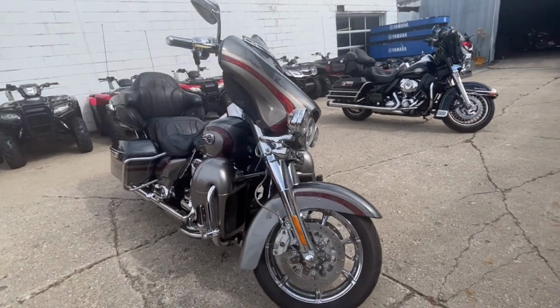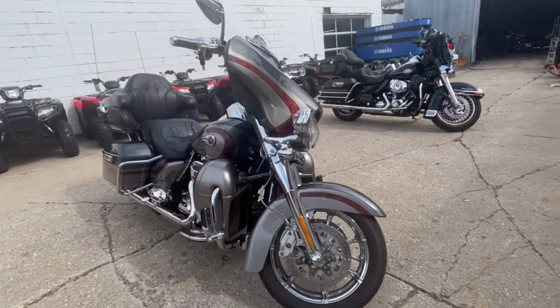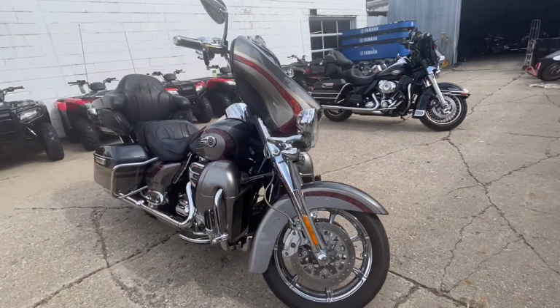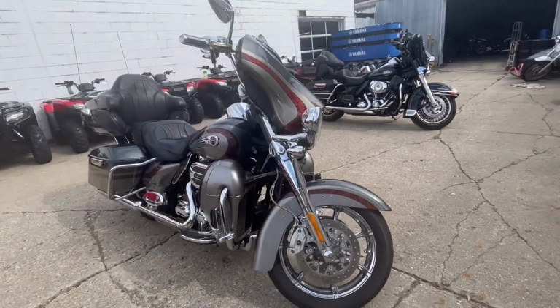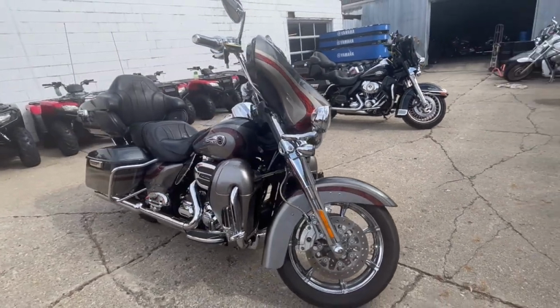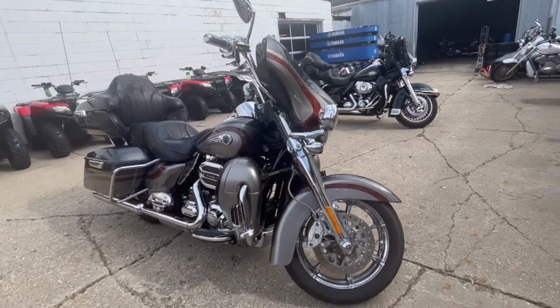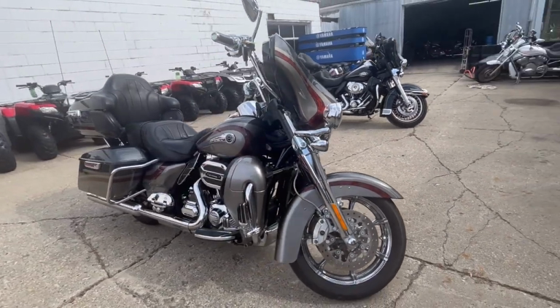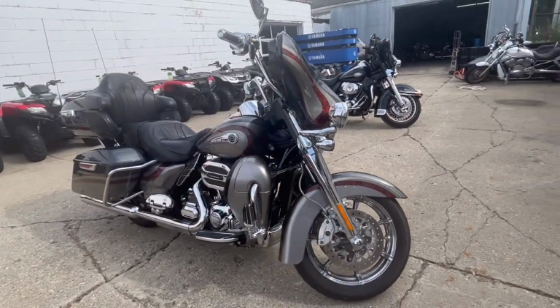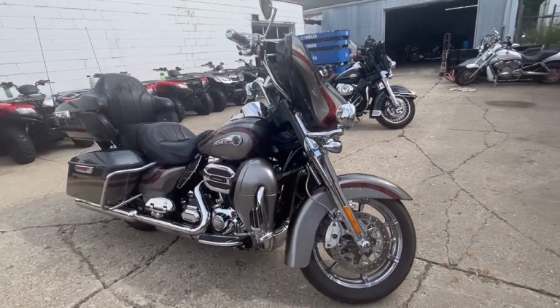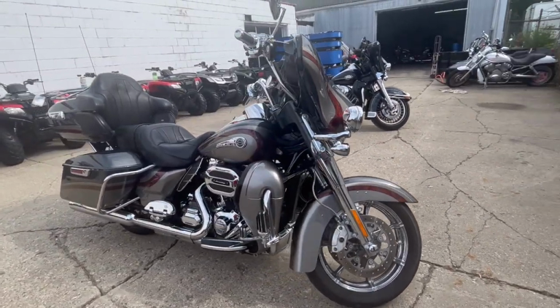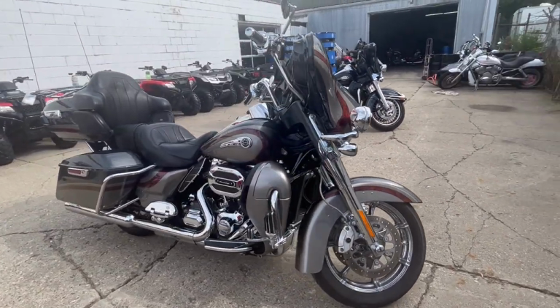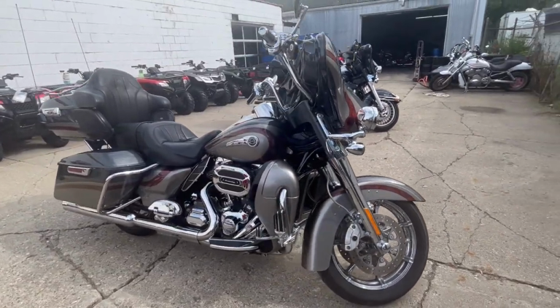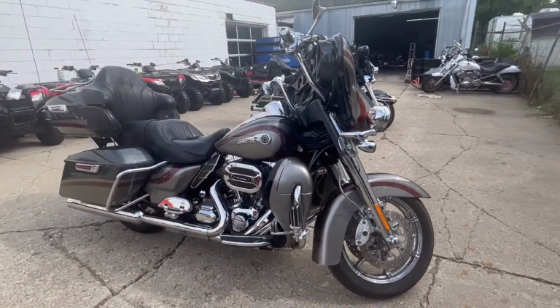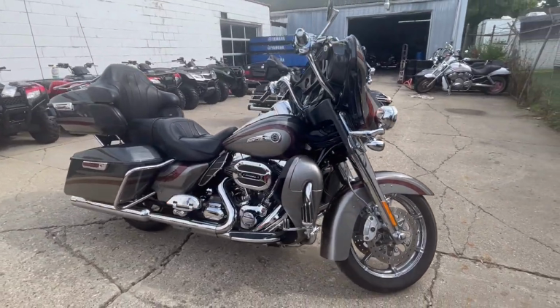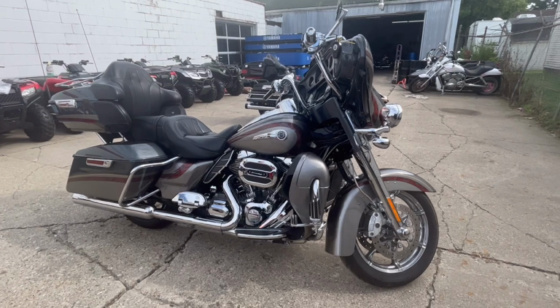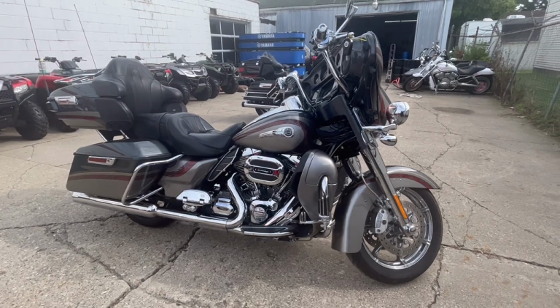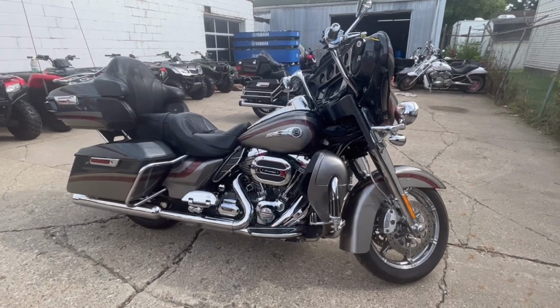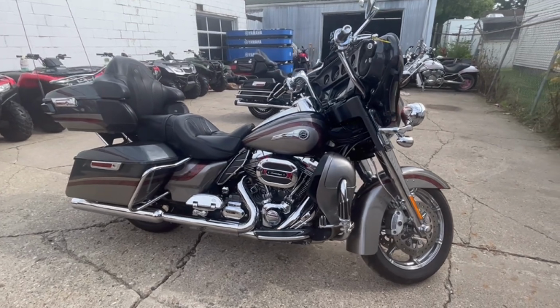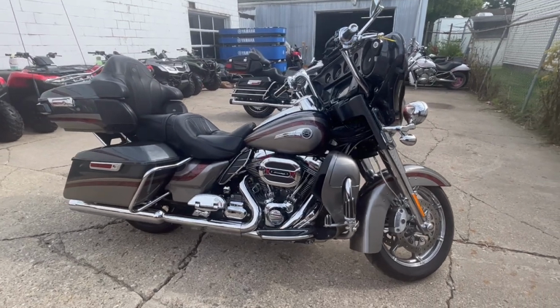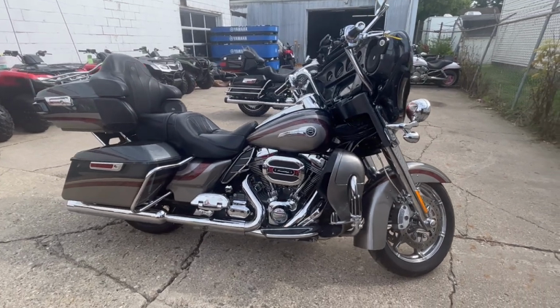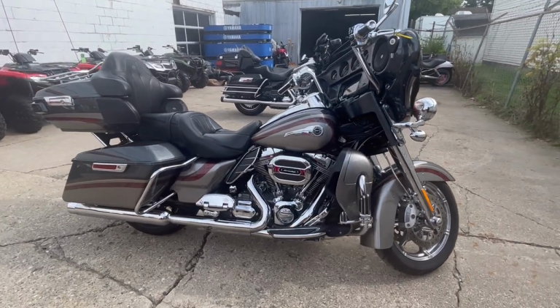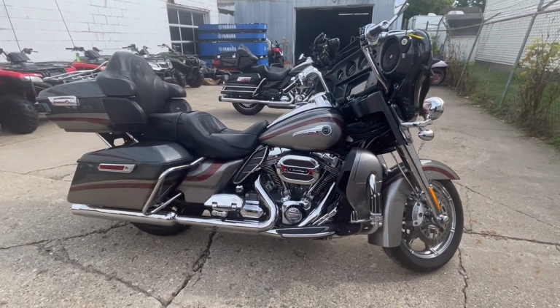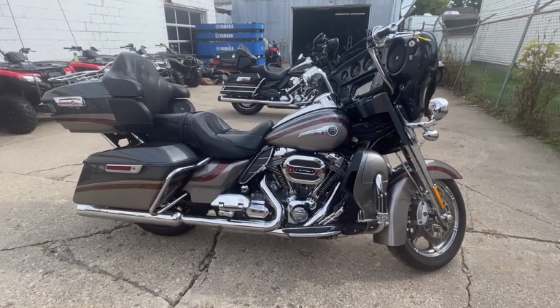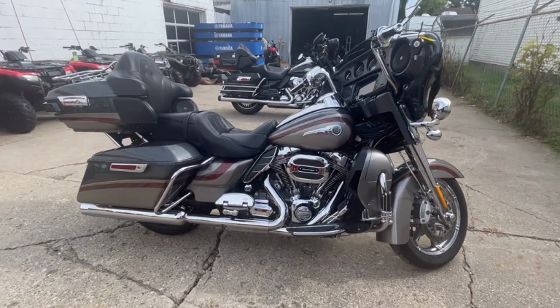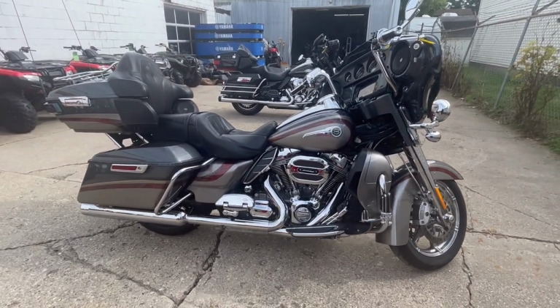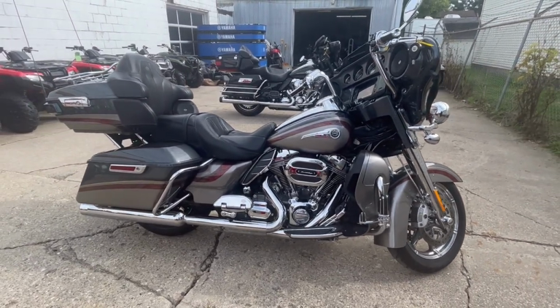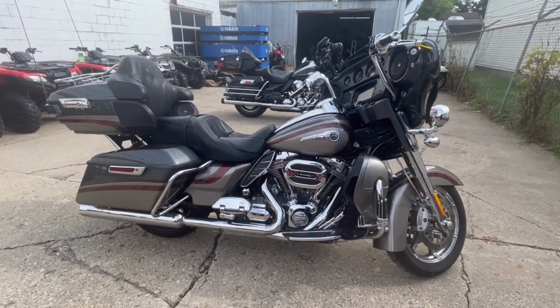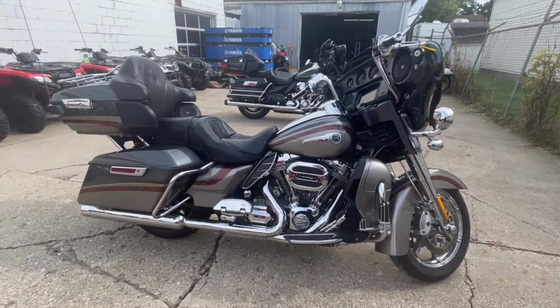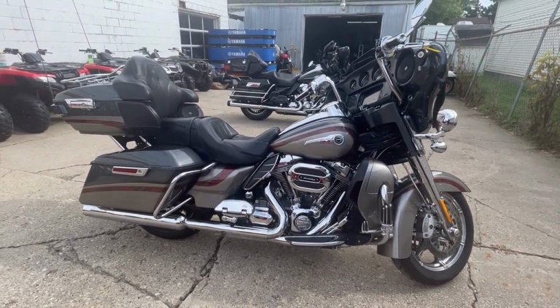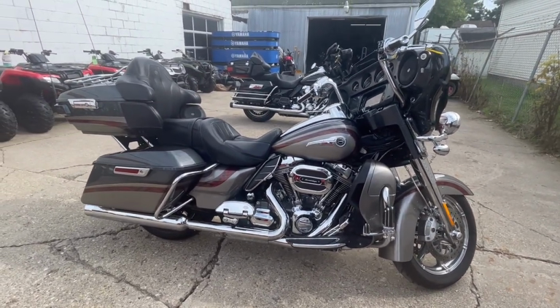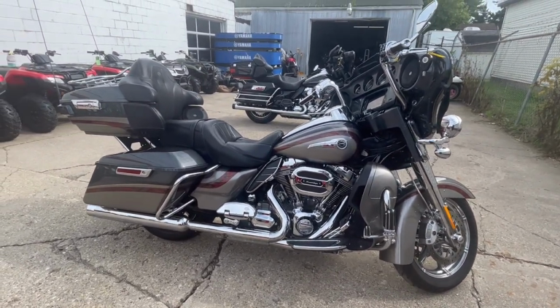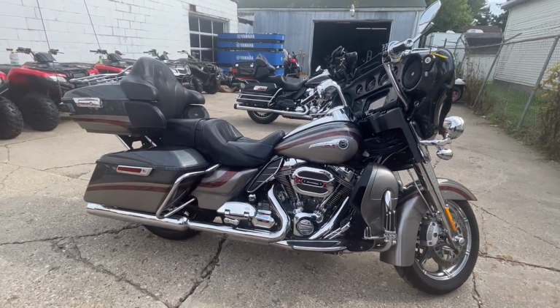Just serviced at the dealership, this thing's ready to ride. Don't miss it — give us a call, we'll get it done. 810-648-9500.